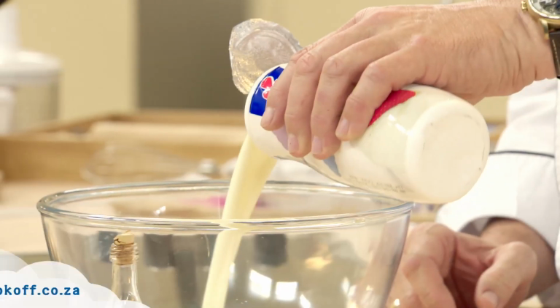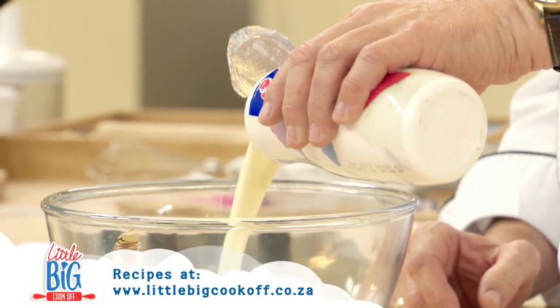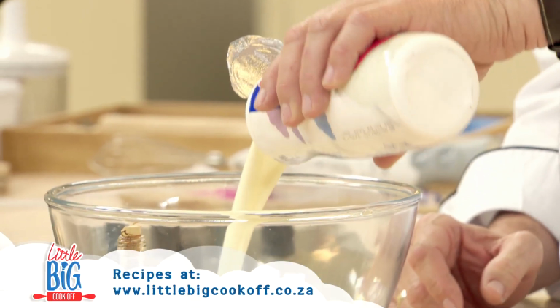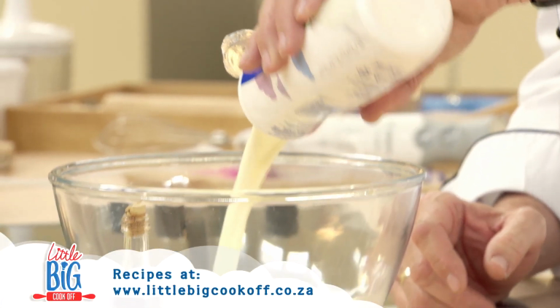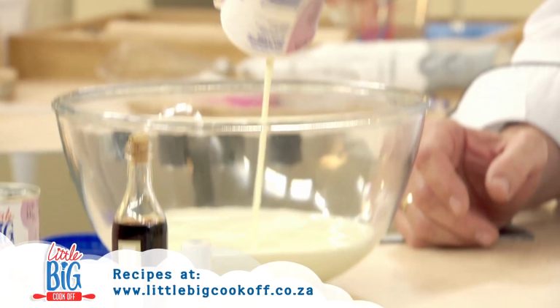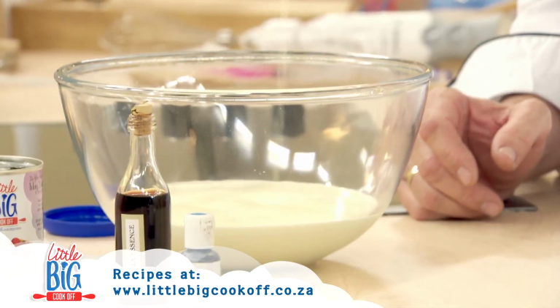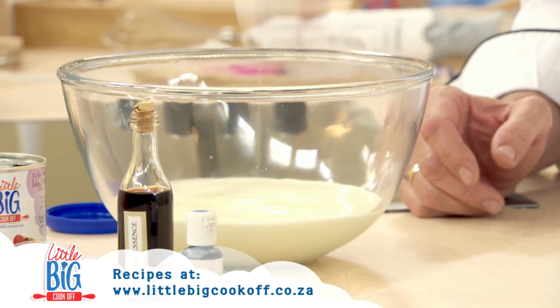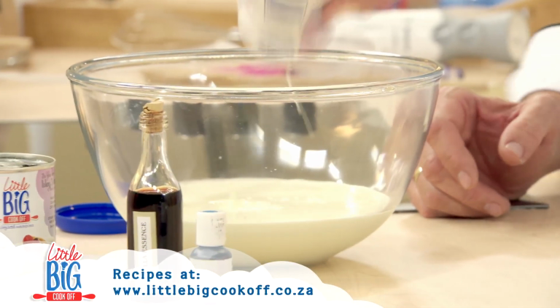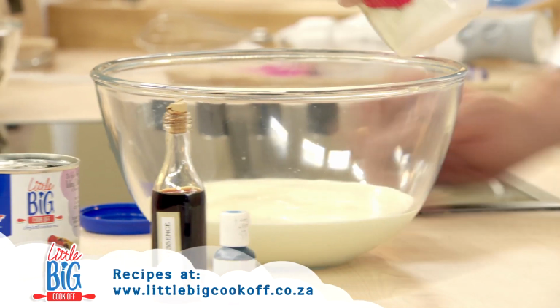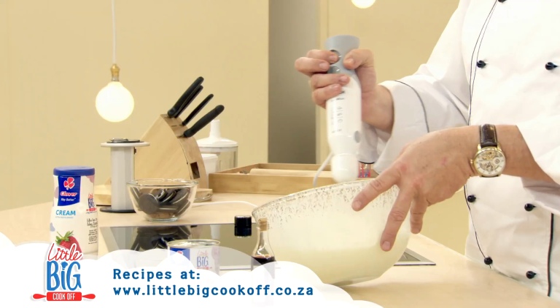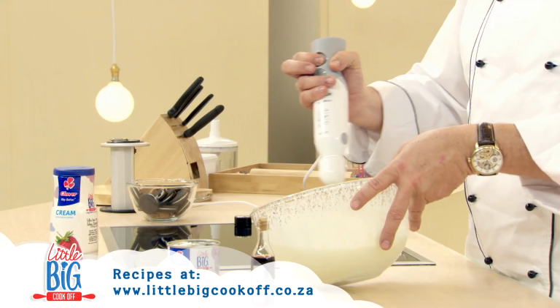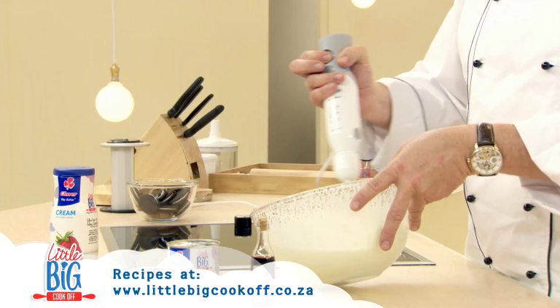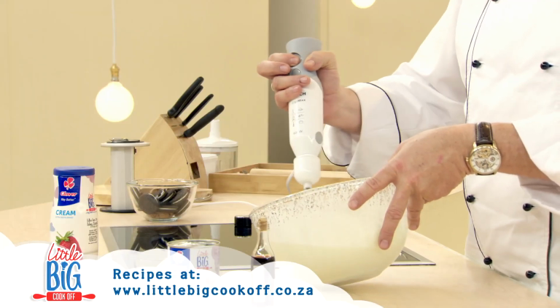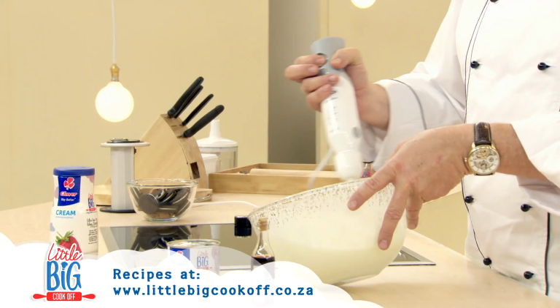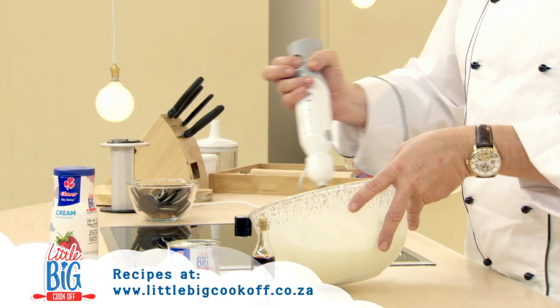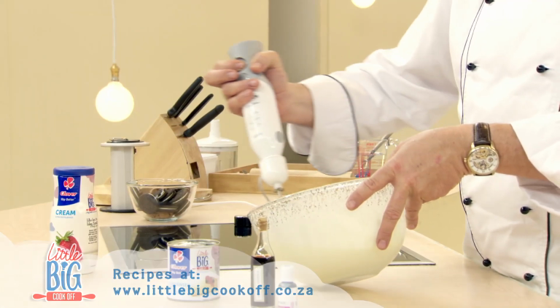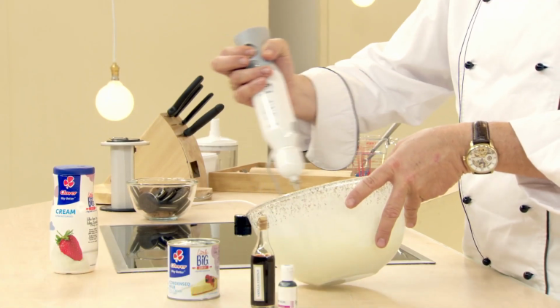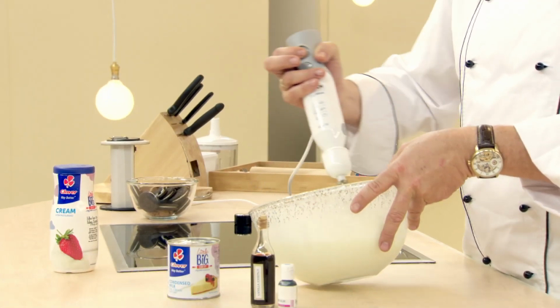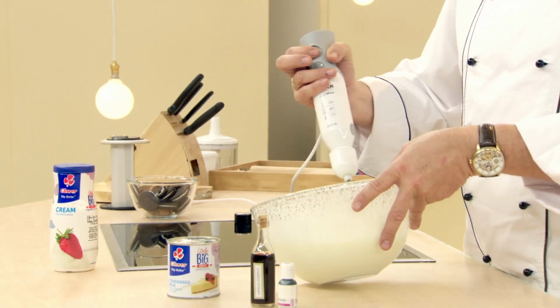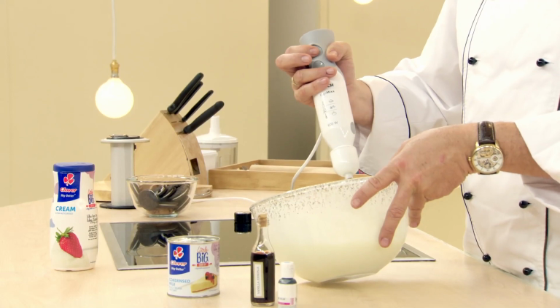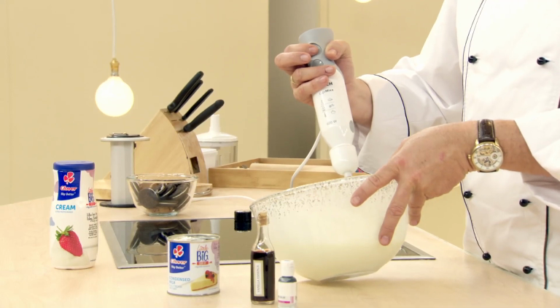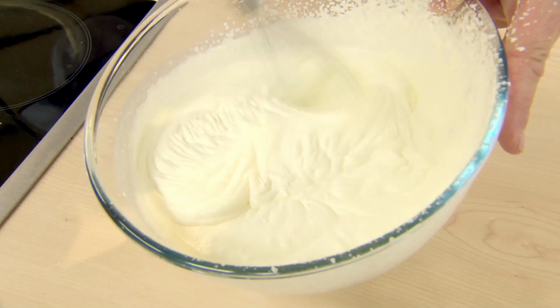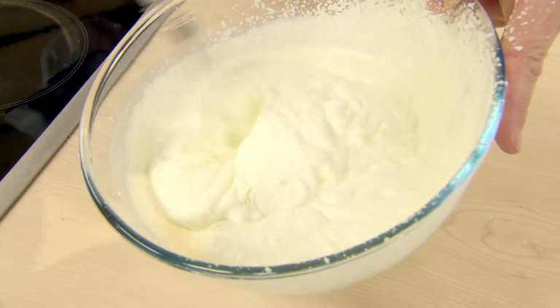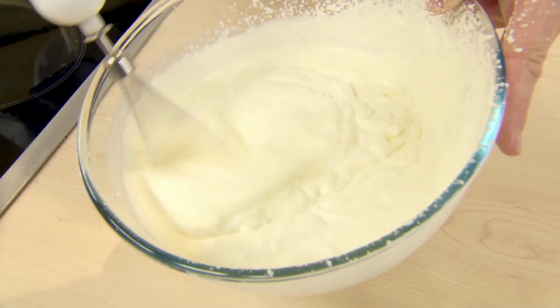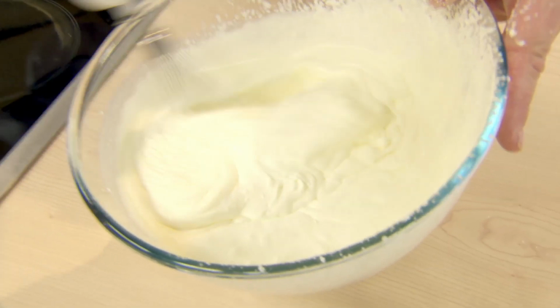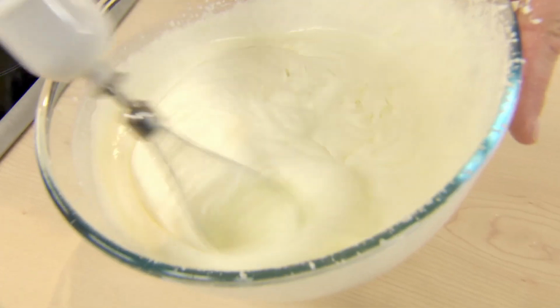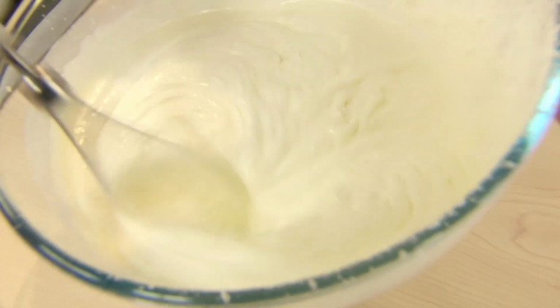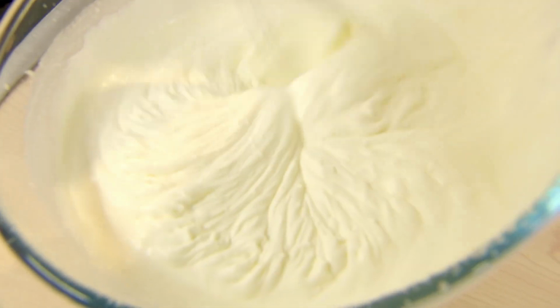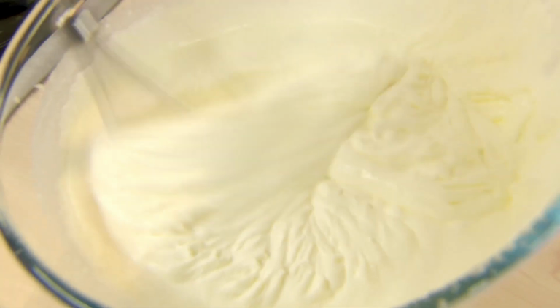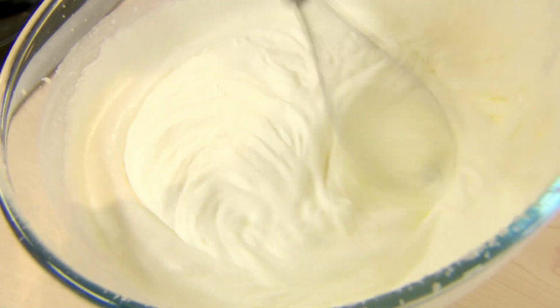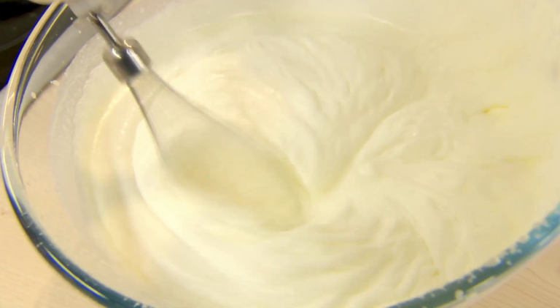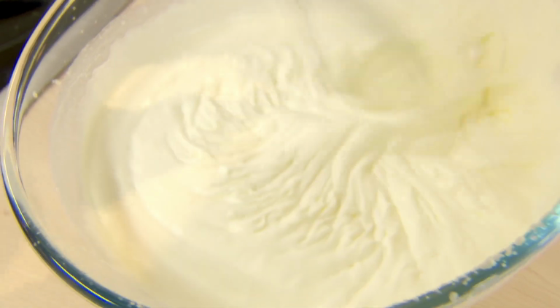Straight out the fridge, take a half a litre of fresh cream, and then just take an electric mixer if you have. Otherwise, you can also use just a normal straightforward whisk if you don't have an electric mixer. This takes about five, six, seven minutes maximum. If you do it by hand, of course, it's going to take a little bit longer.